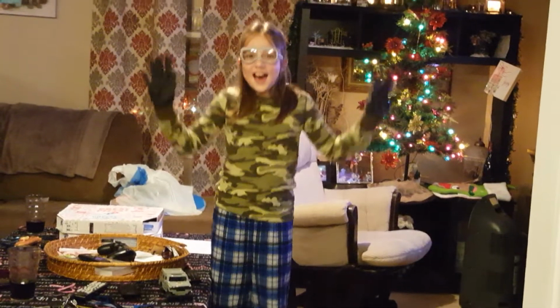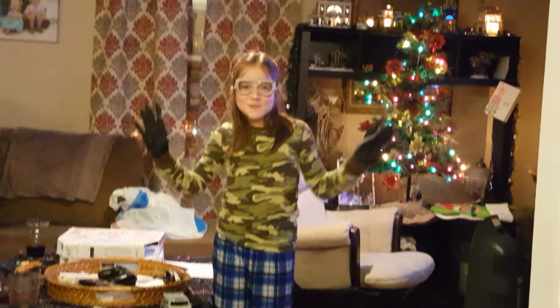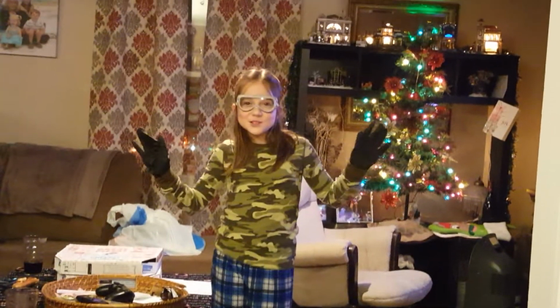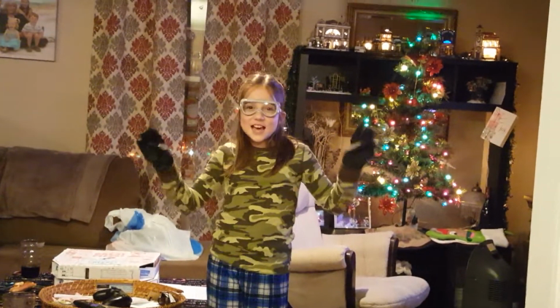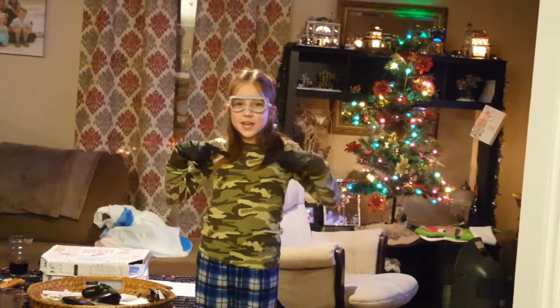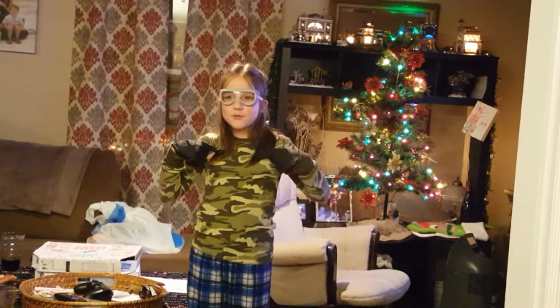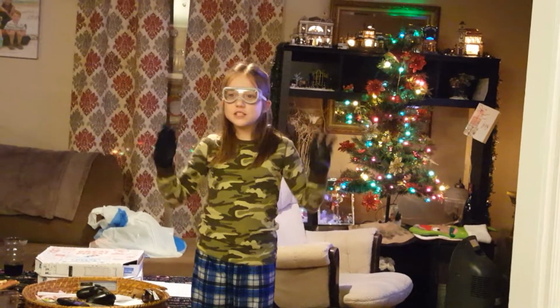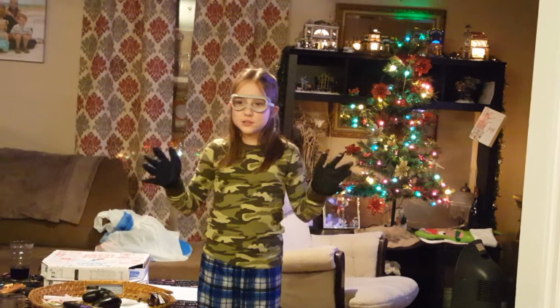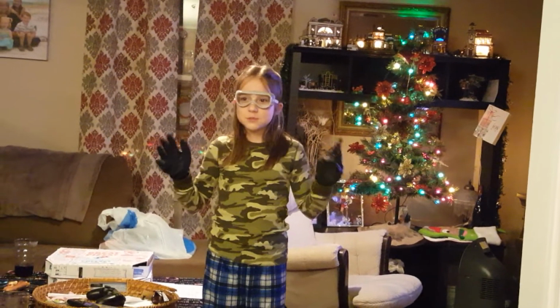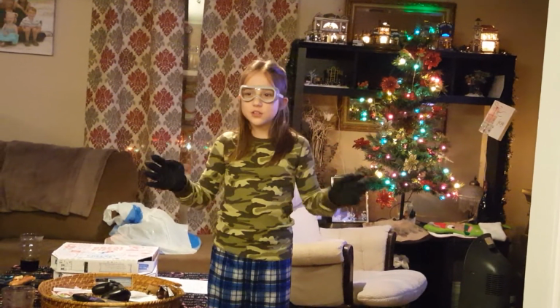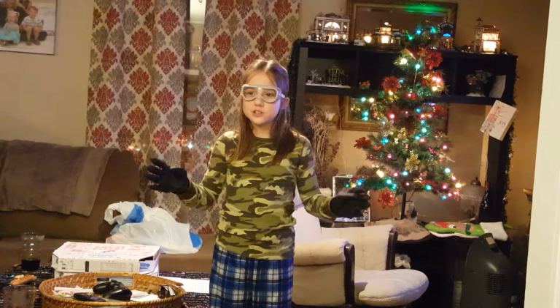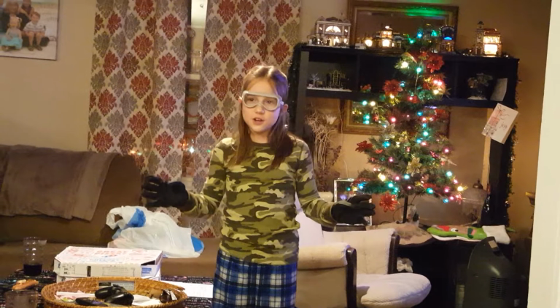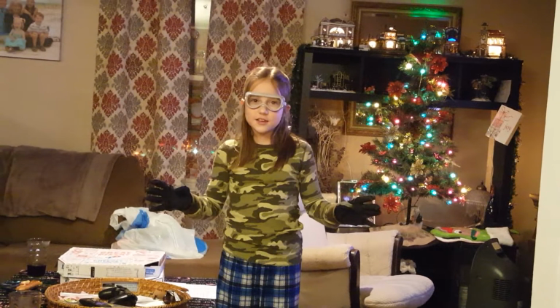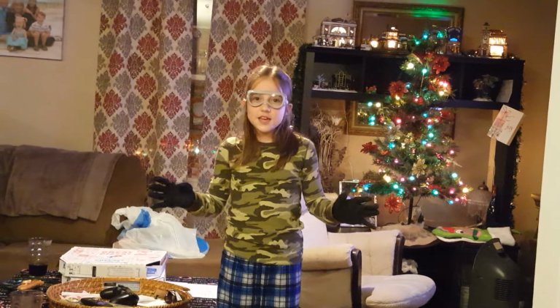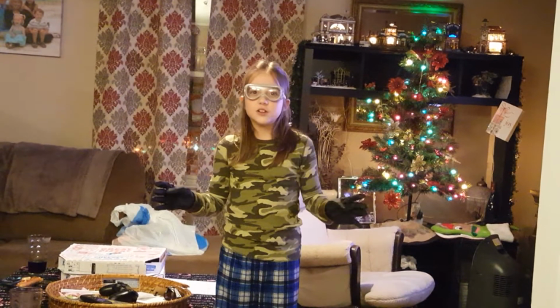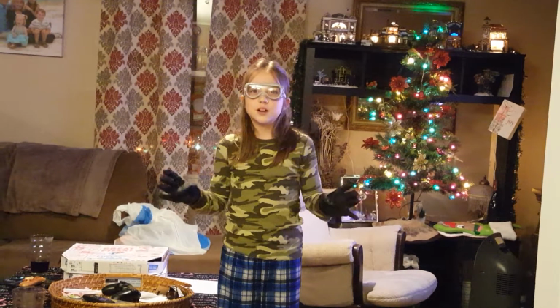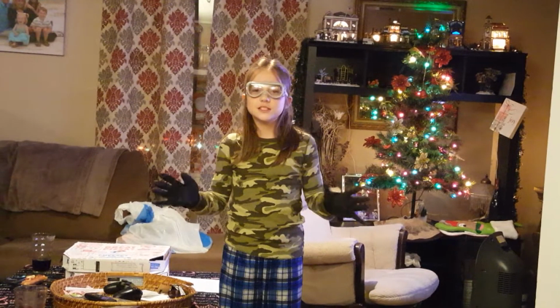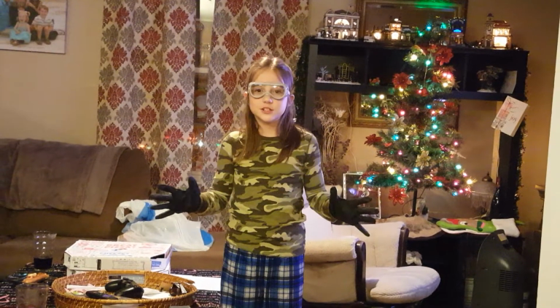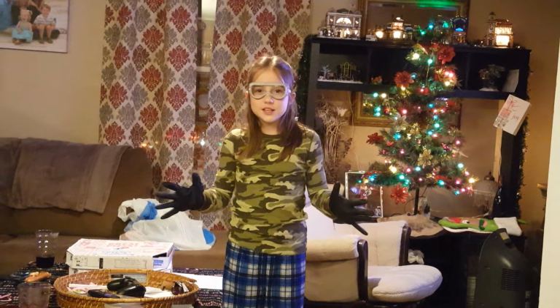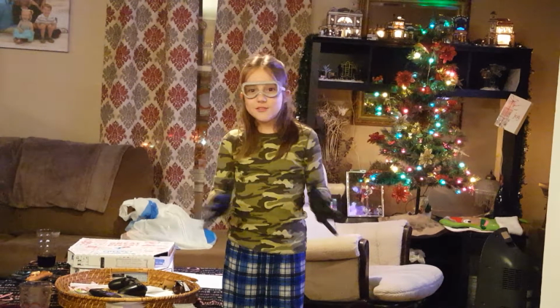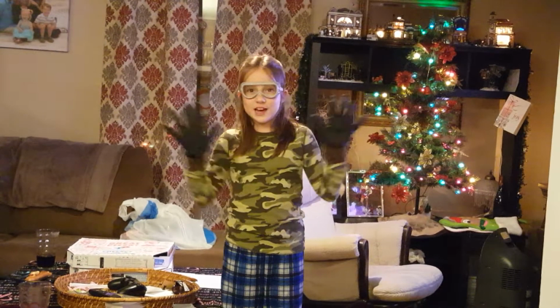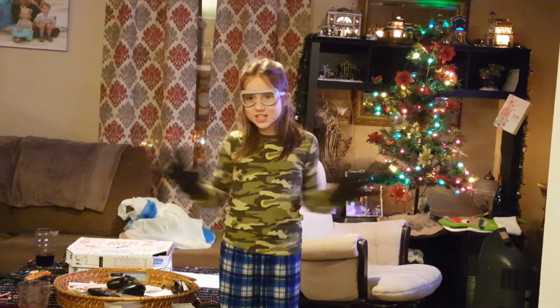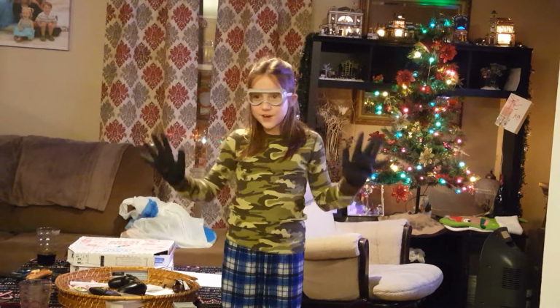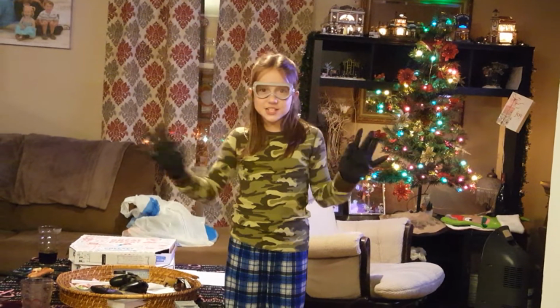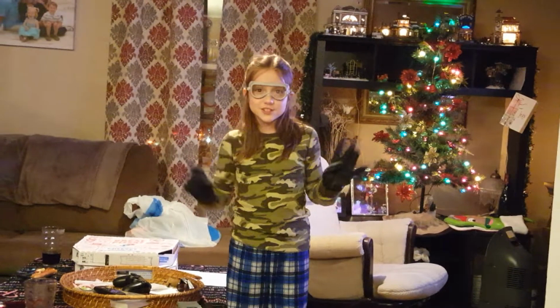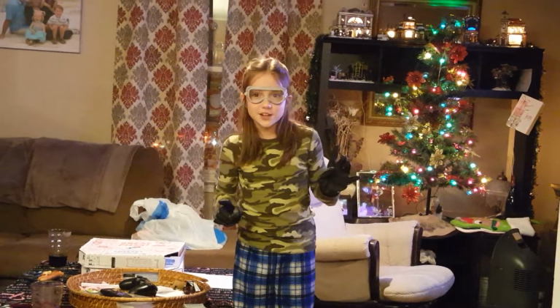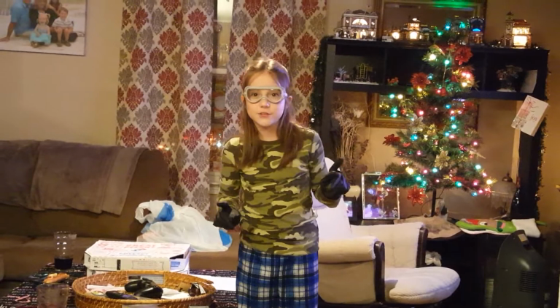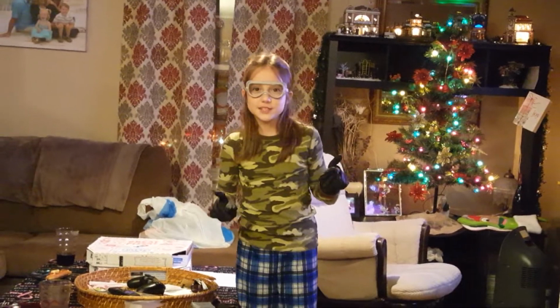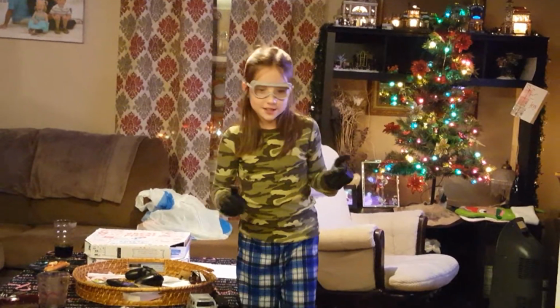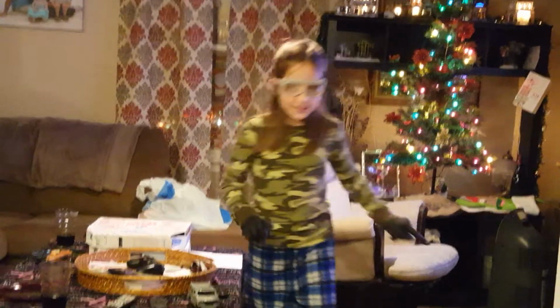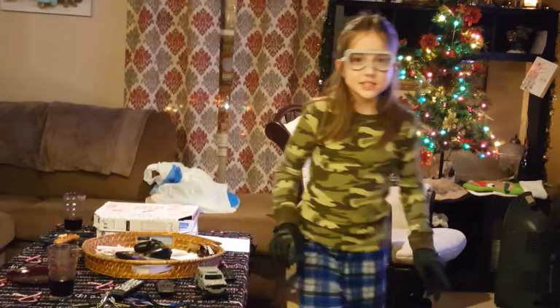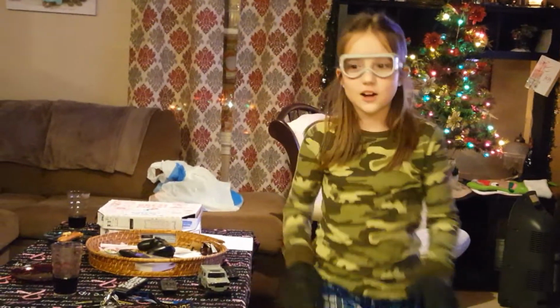Hi people, I'm Elena and we're going to be doing Smithsonian Crystal Growing. It's going to be golden citron and we're going to have lots of fun. Make sure you take notes for this. Let's get started.